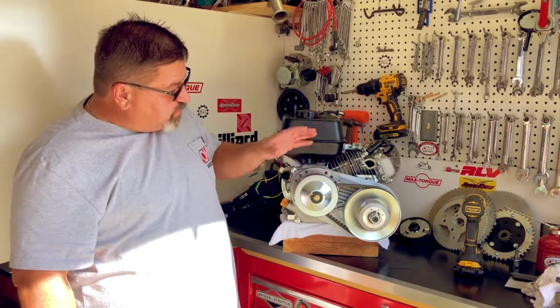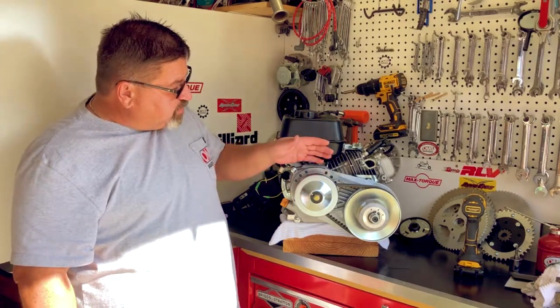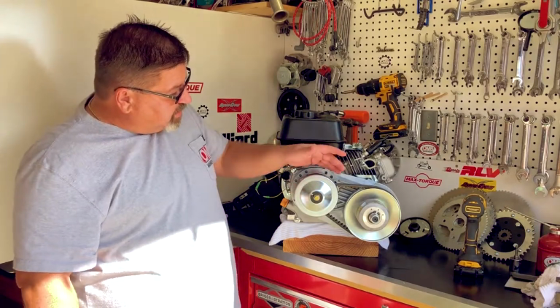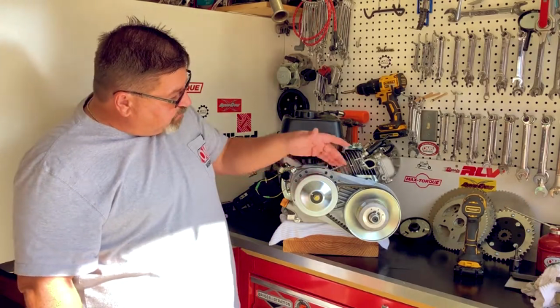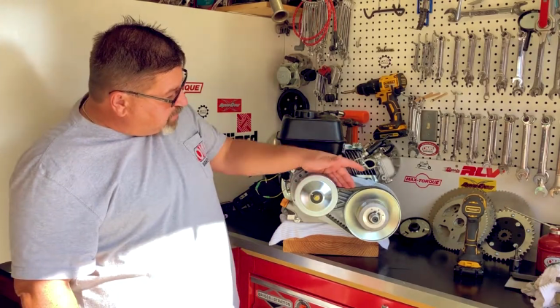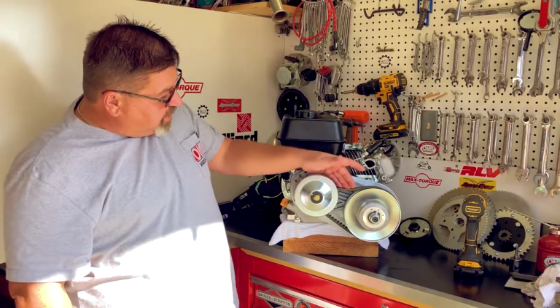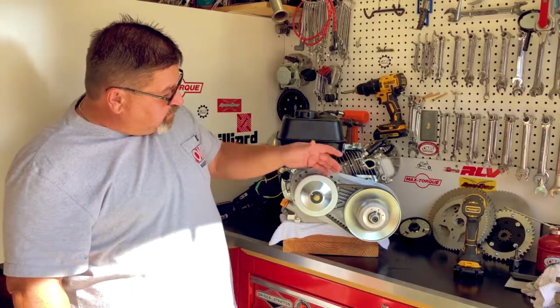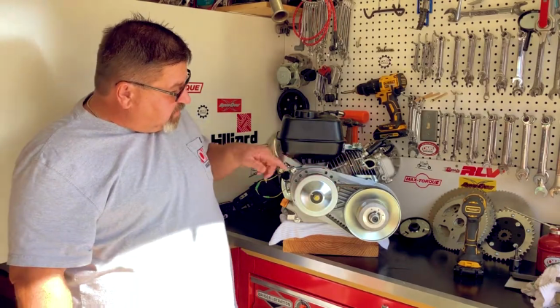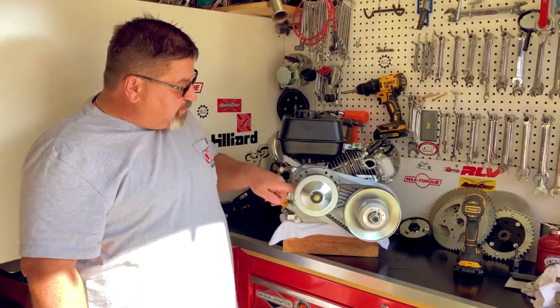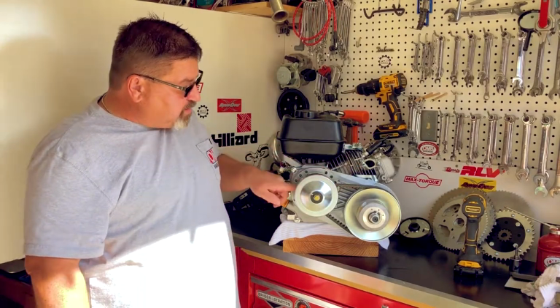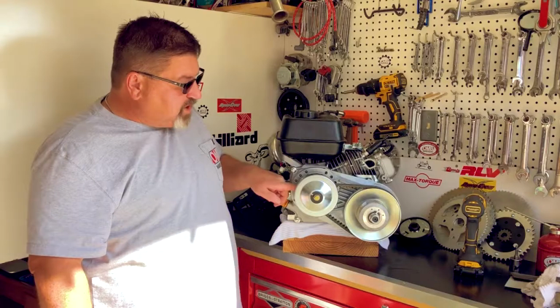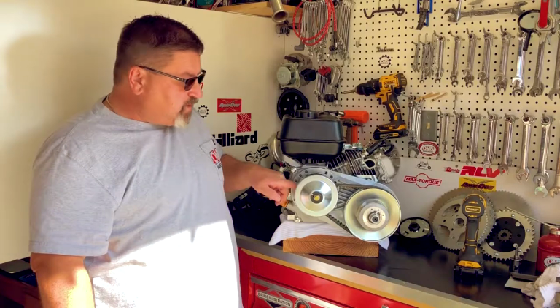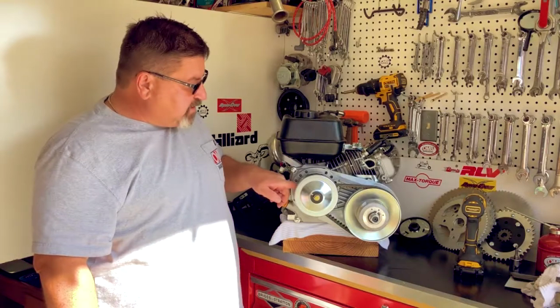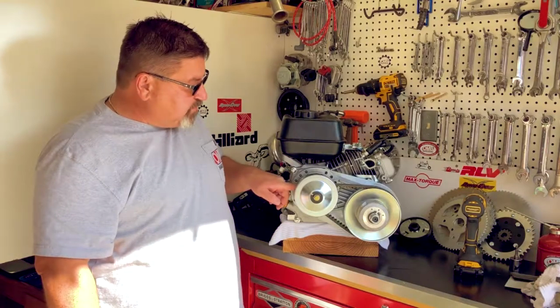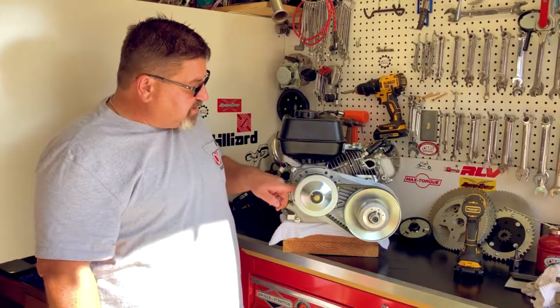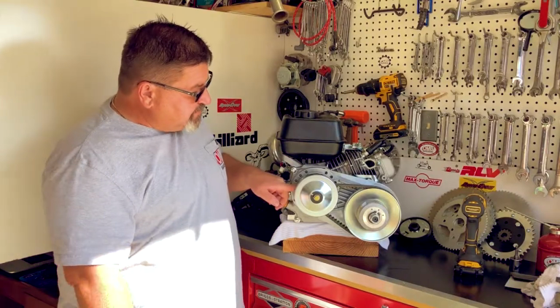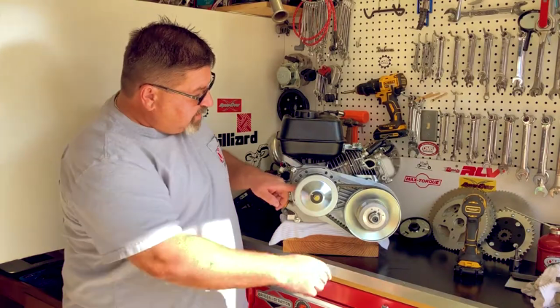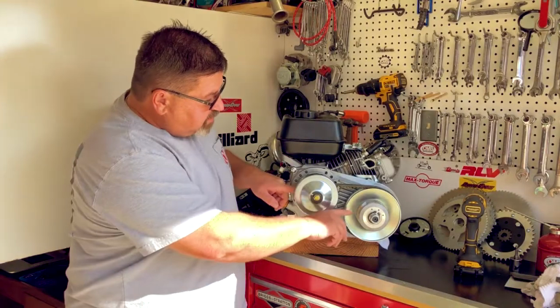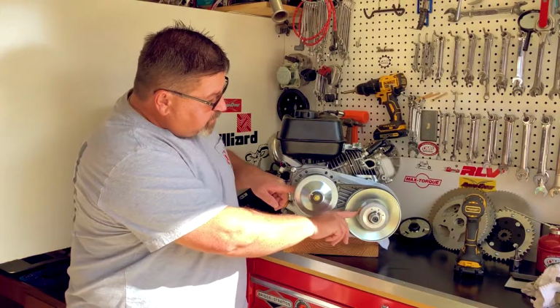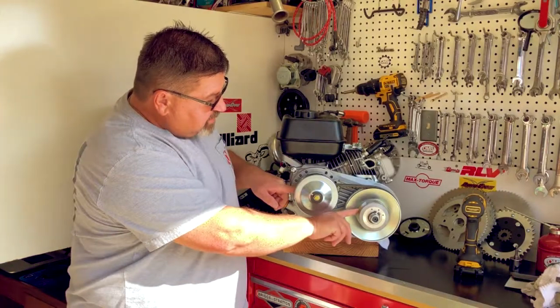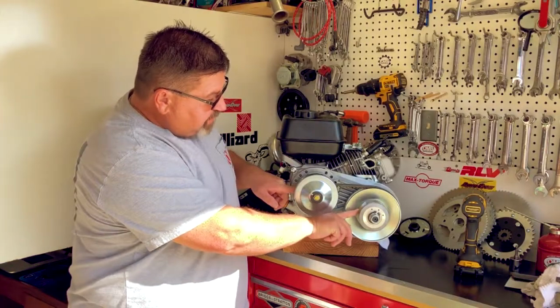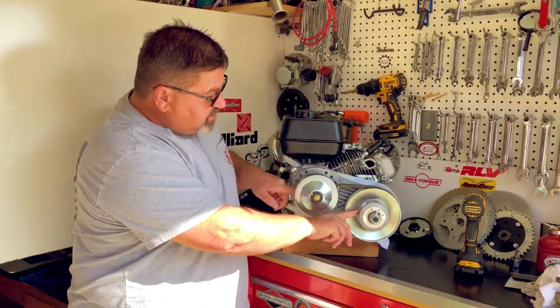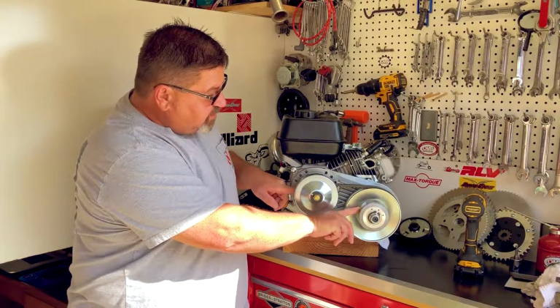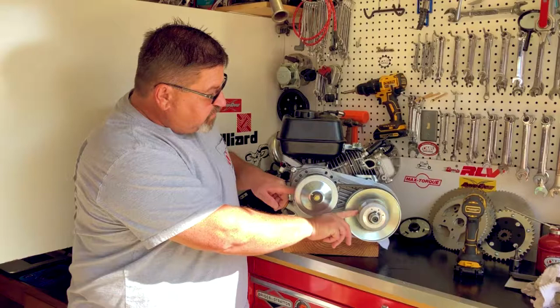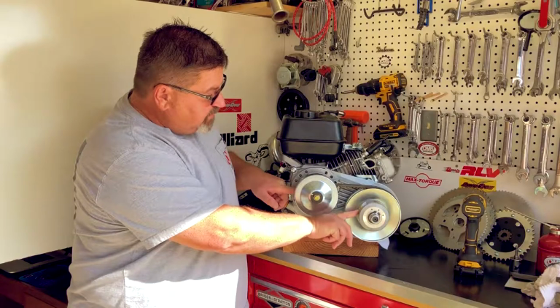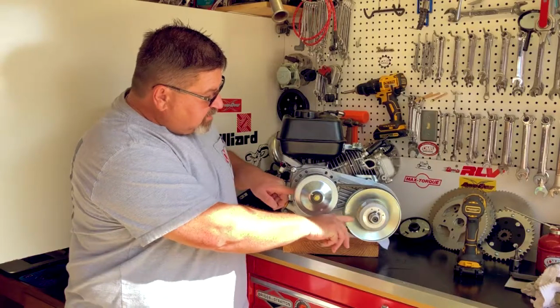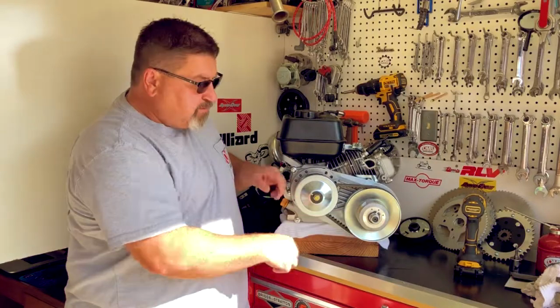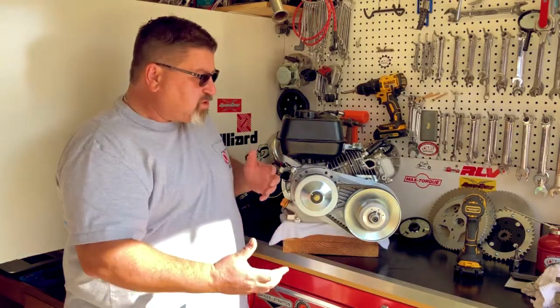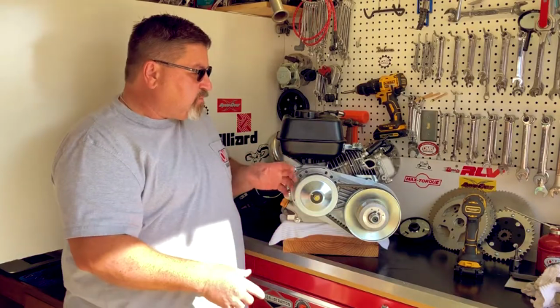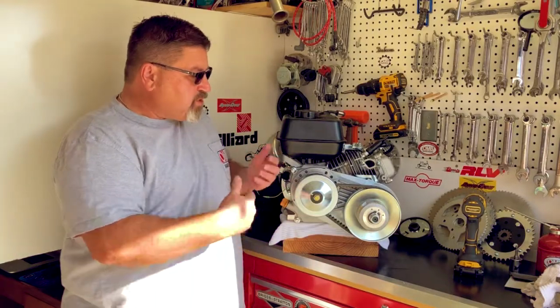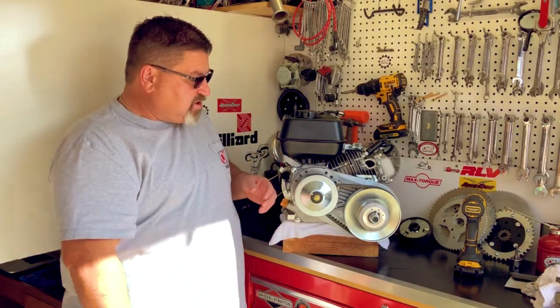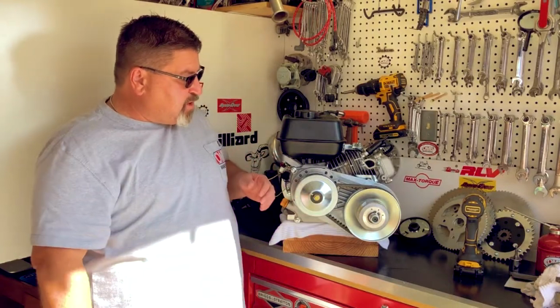There are three wear items in particular: first being the belt, the bronze bushing, the idler bushing, and also these nylon buttons here in the driven unit. So first off, let me show you how to change a belt.